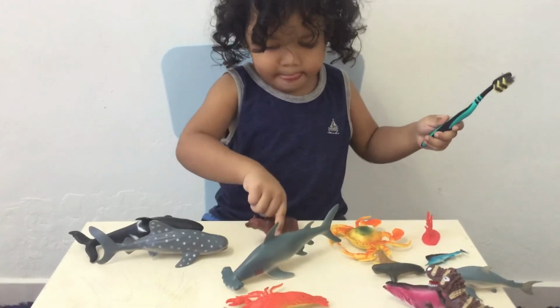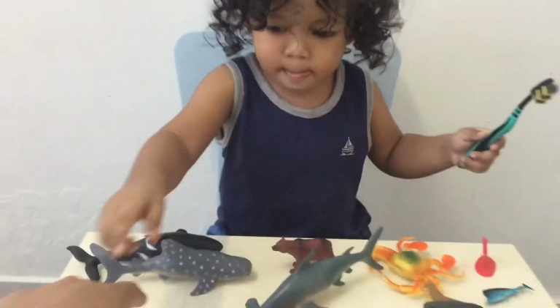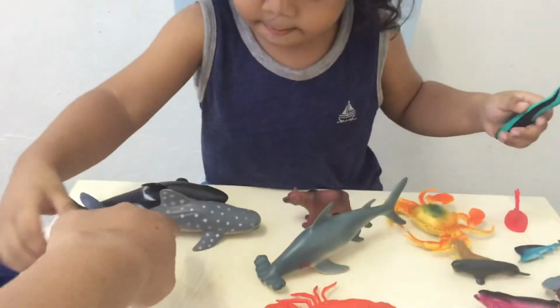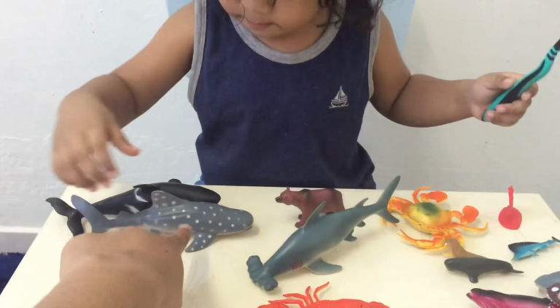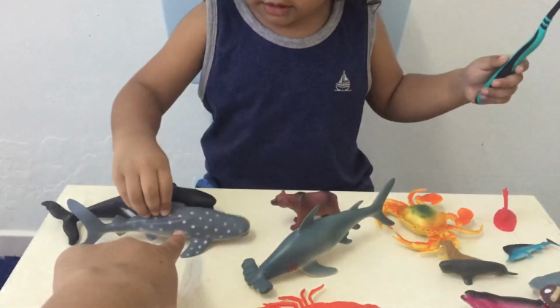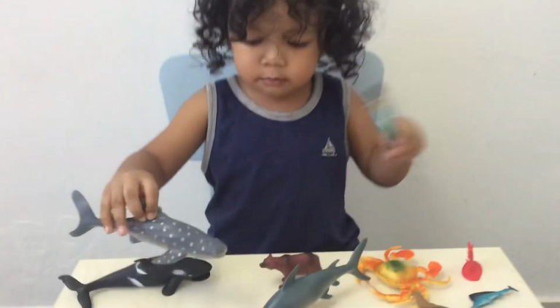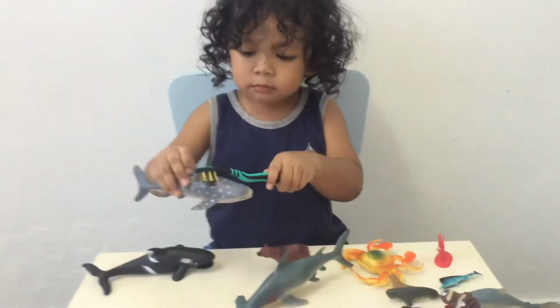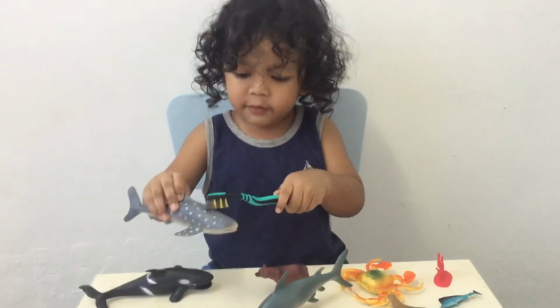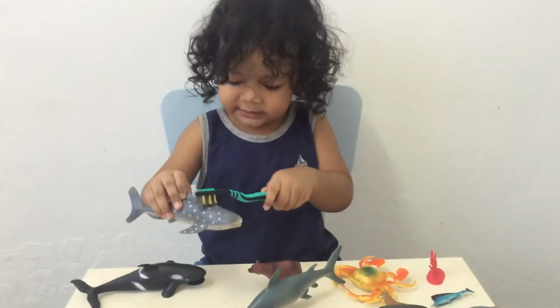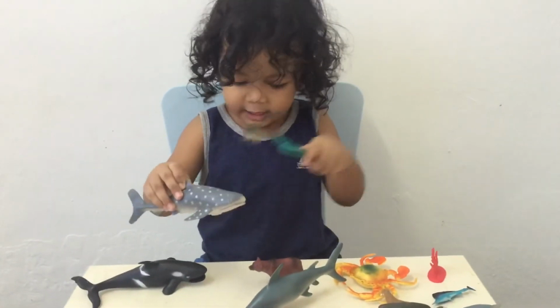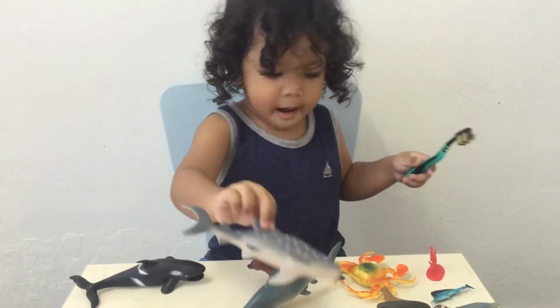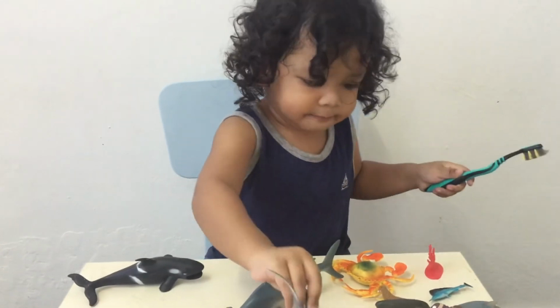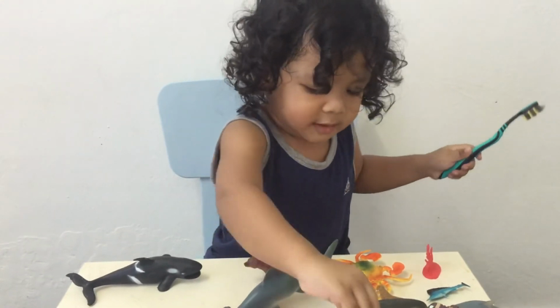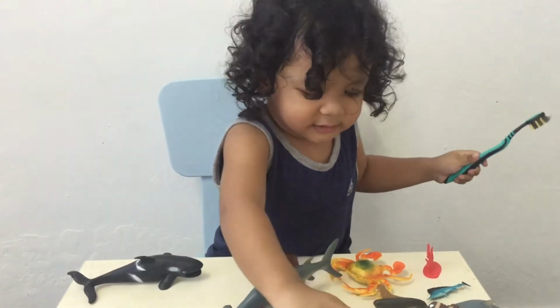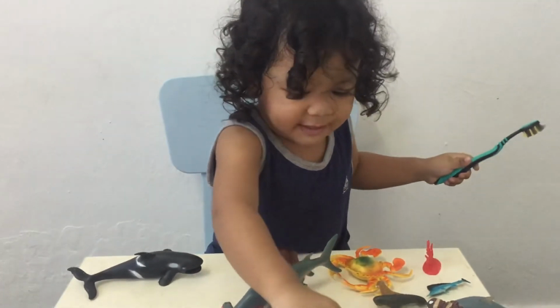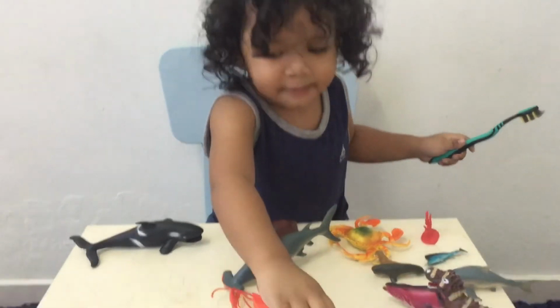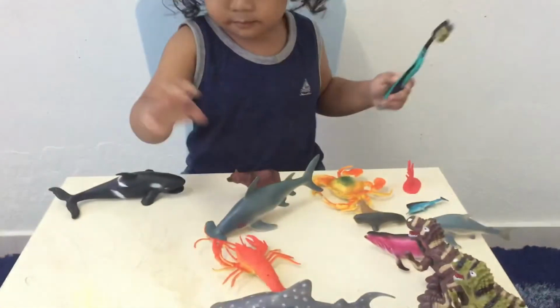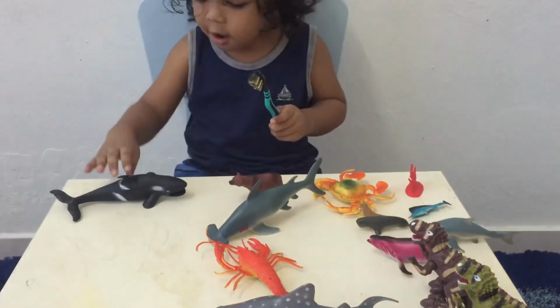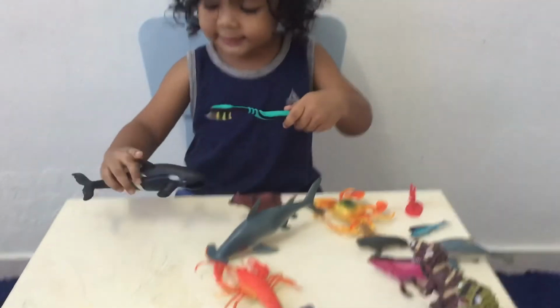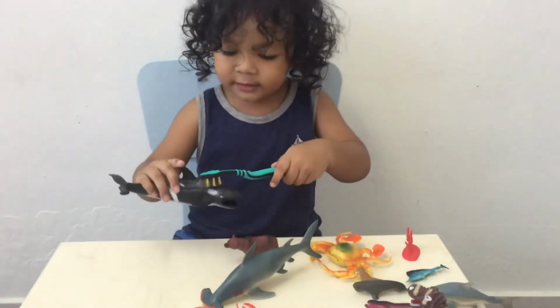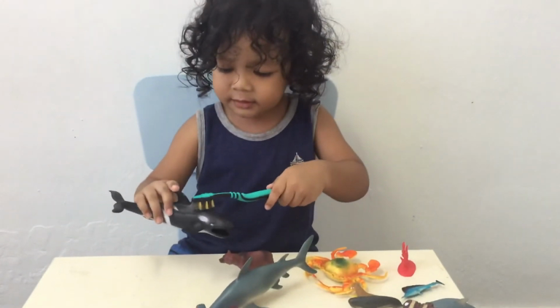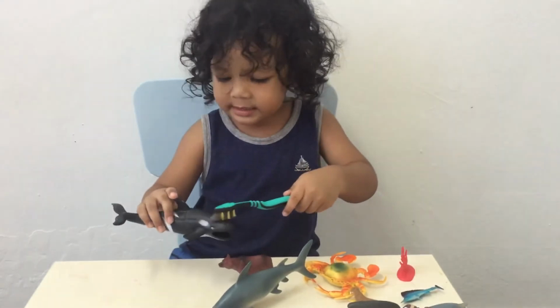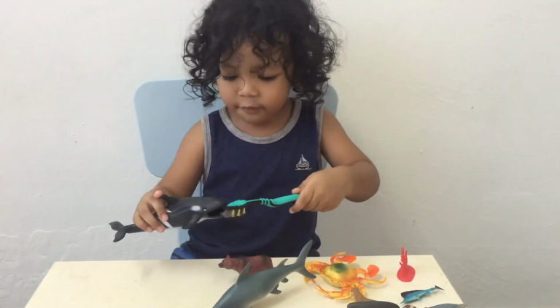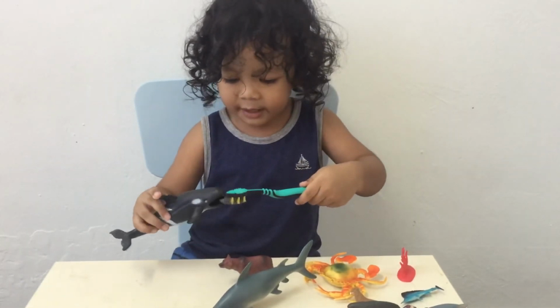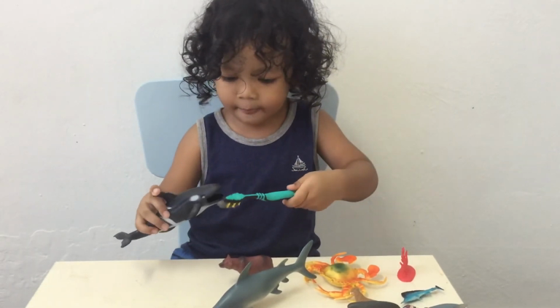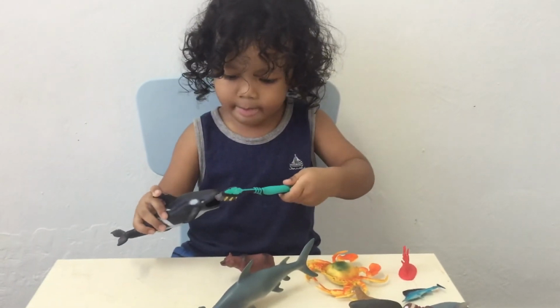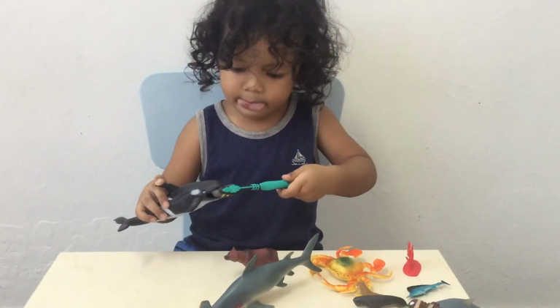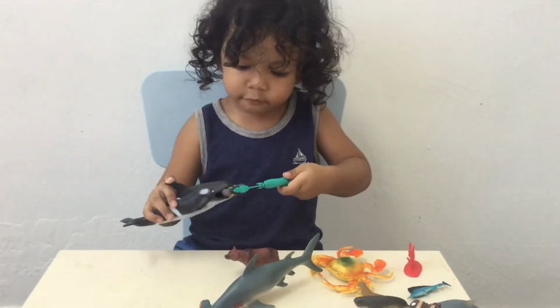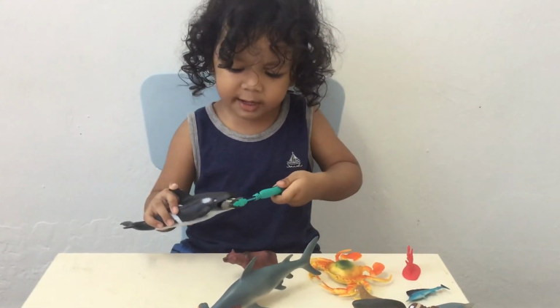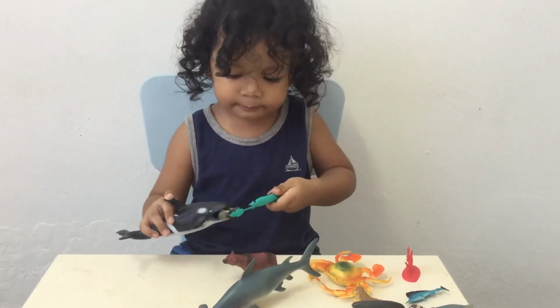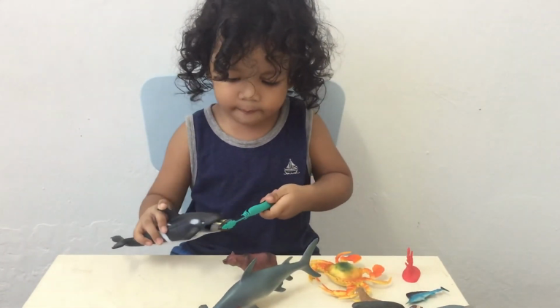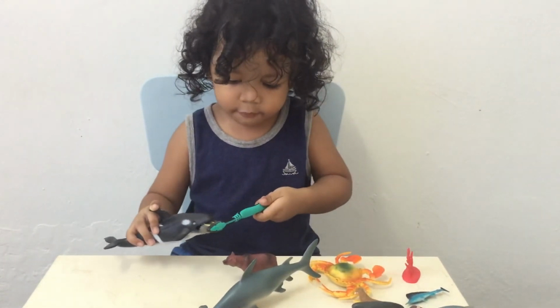How about this one? This one. Very sharp. Are you sure? Yes, very sharp. Okay. And the last one? It's orca. What's that? Orca. Okay.